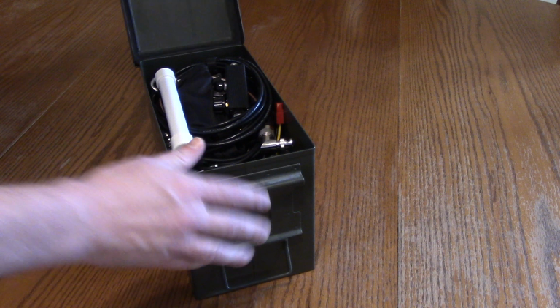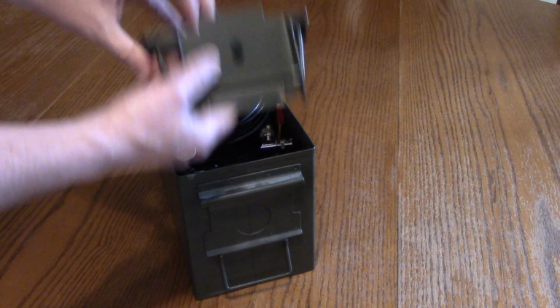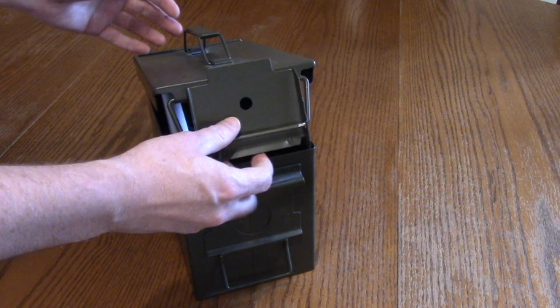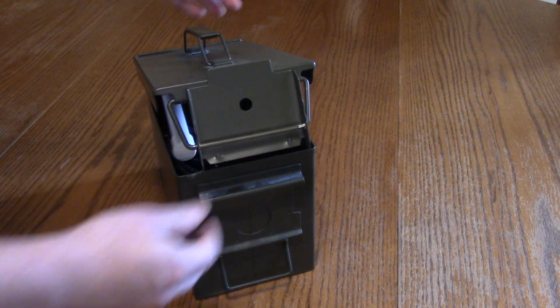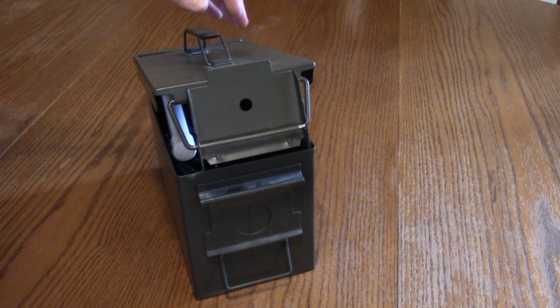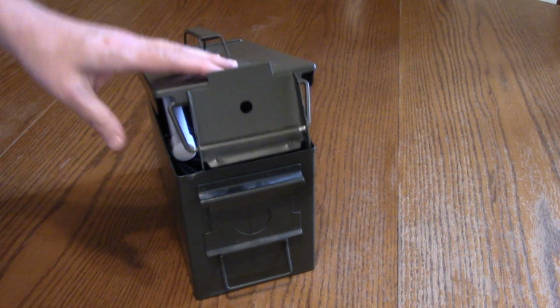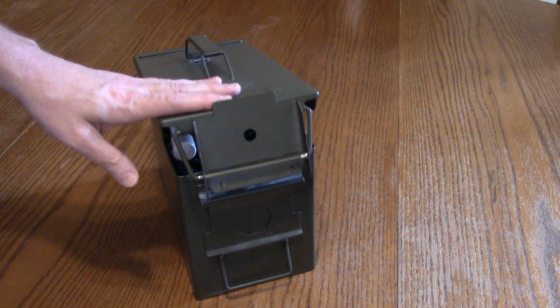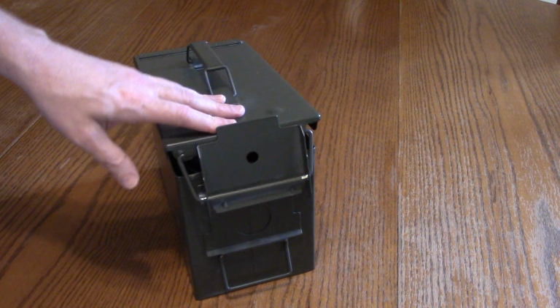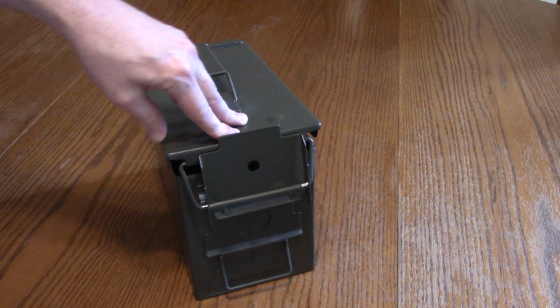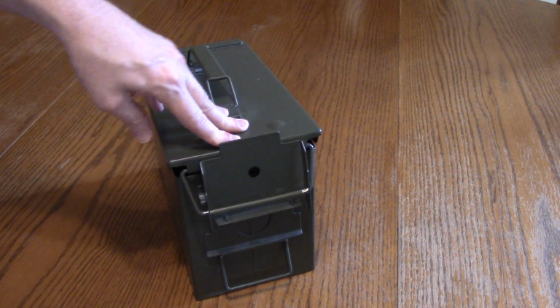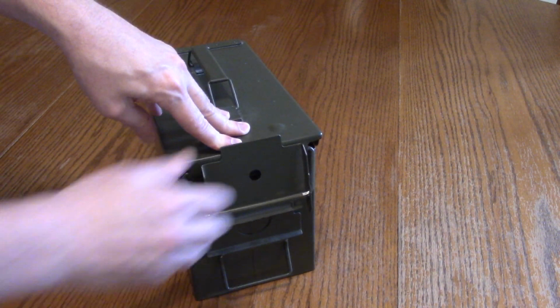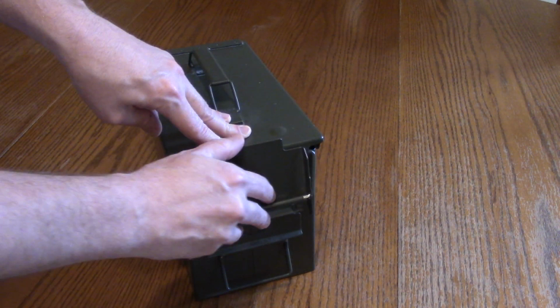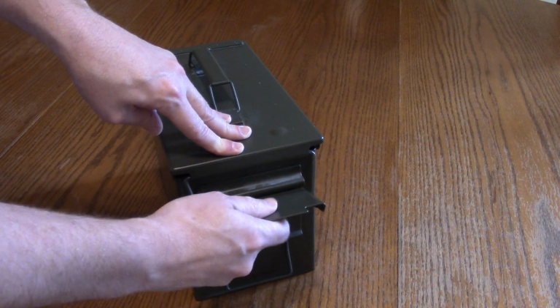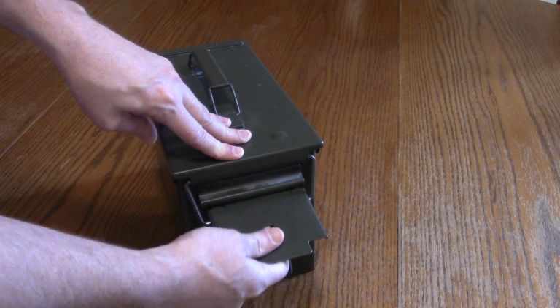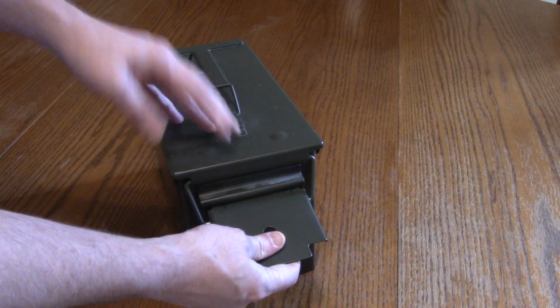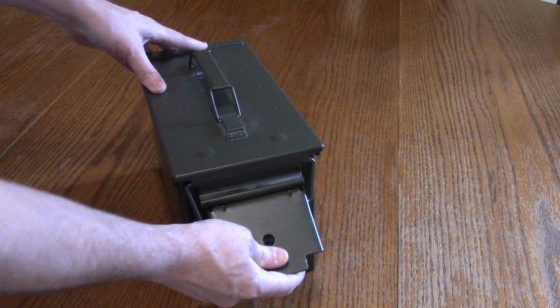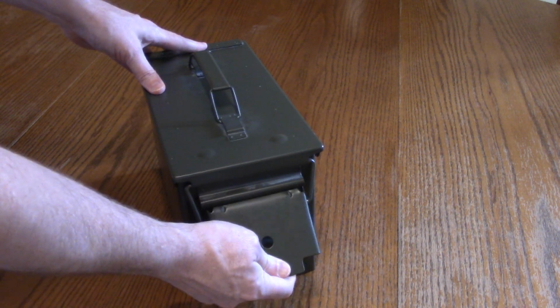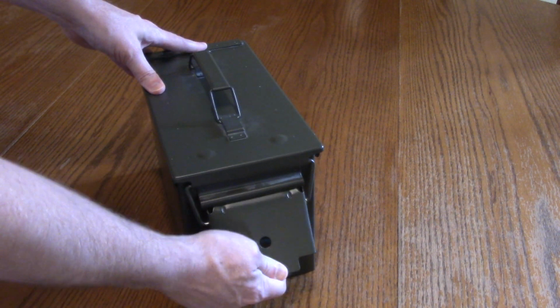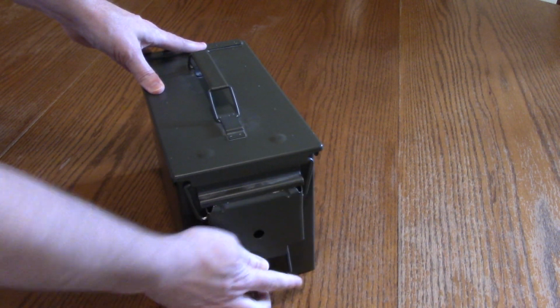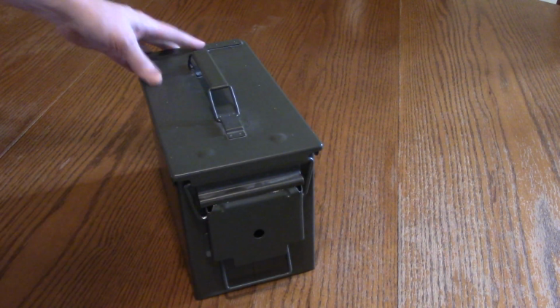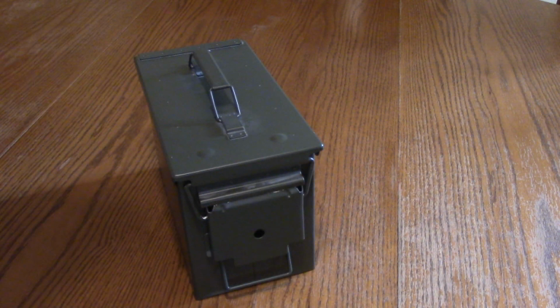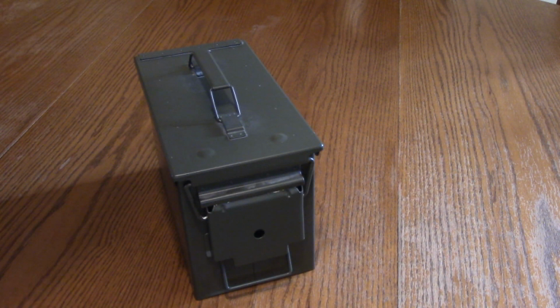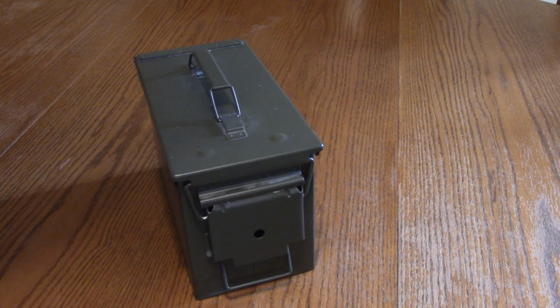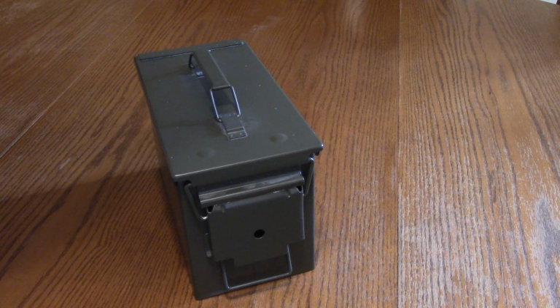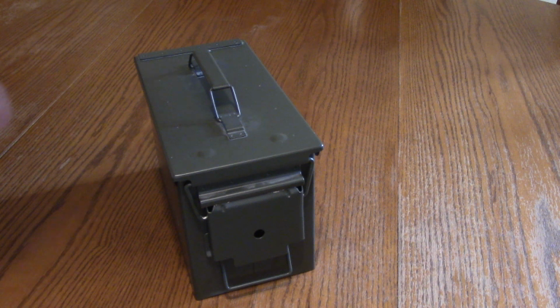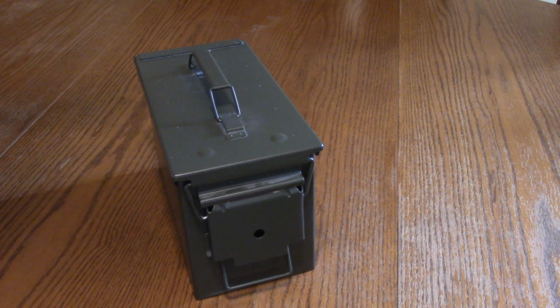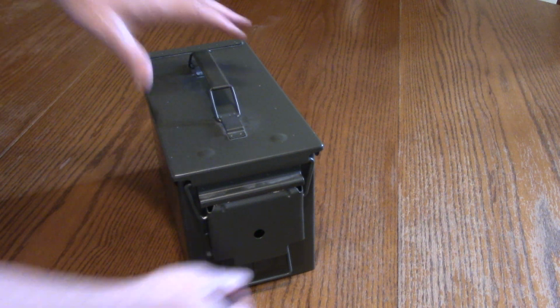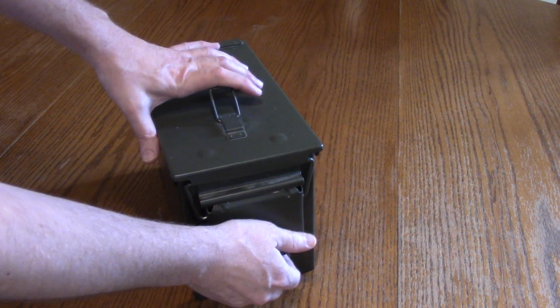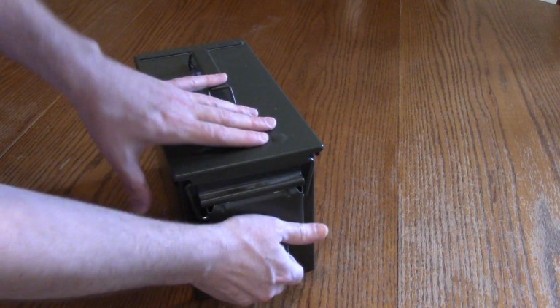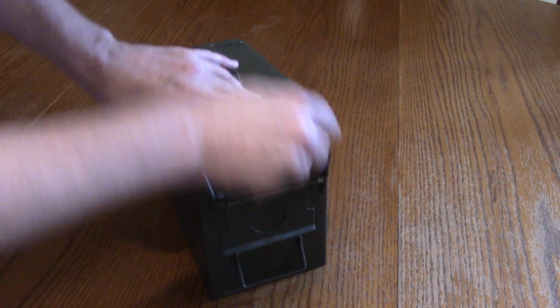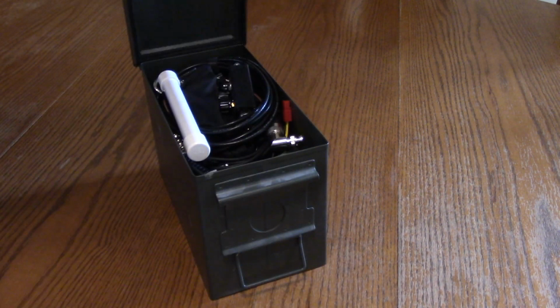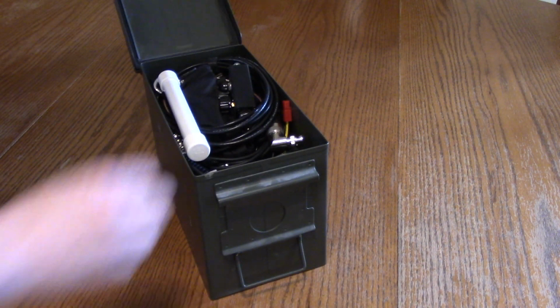This is a standard steel ammo can. The idea here is that you could keep some gear in here and have it be fairly protected against pretty much everything. Let me show you what's in here.